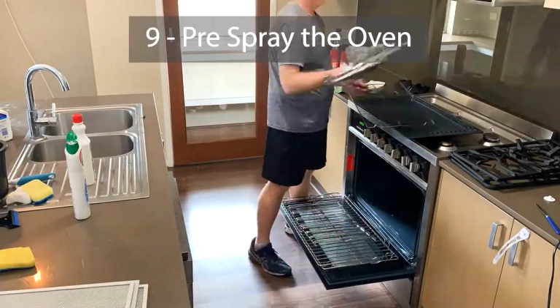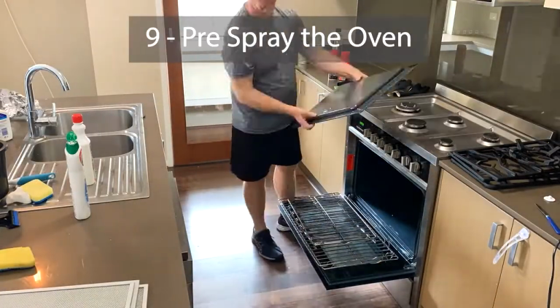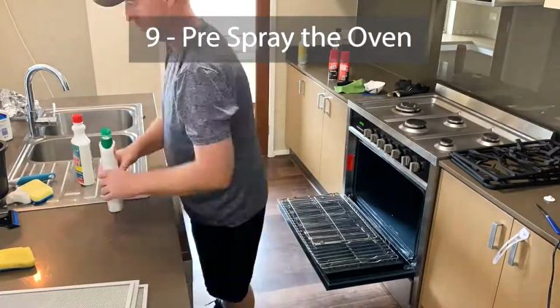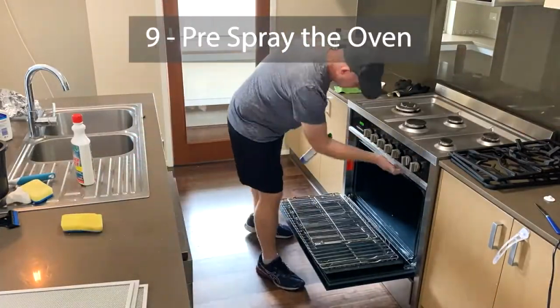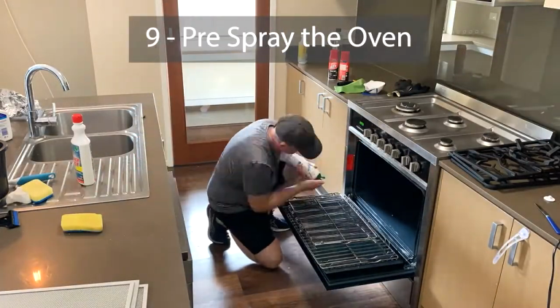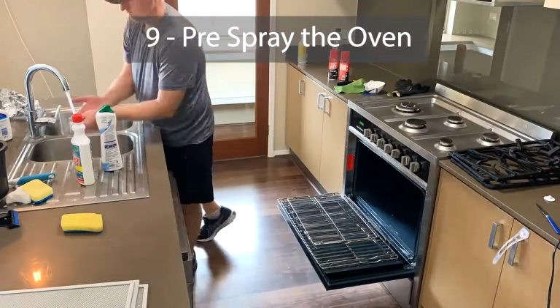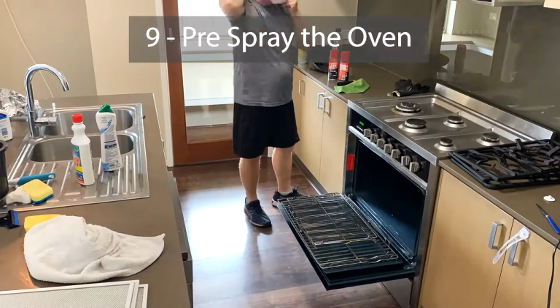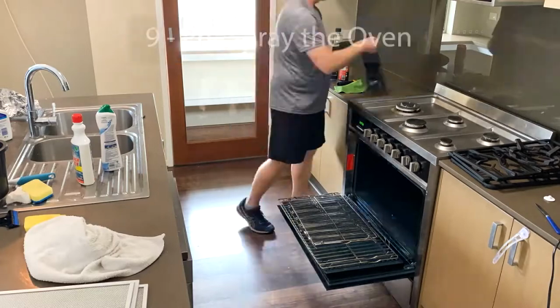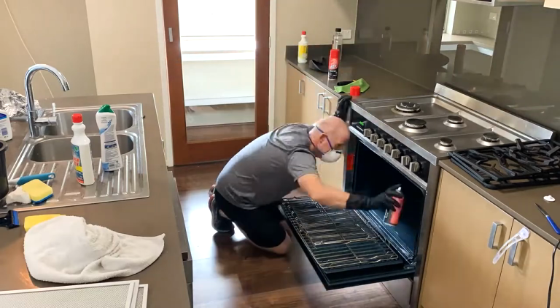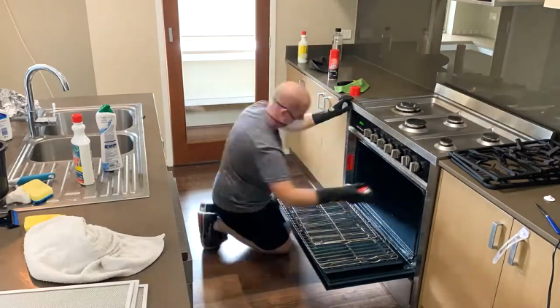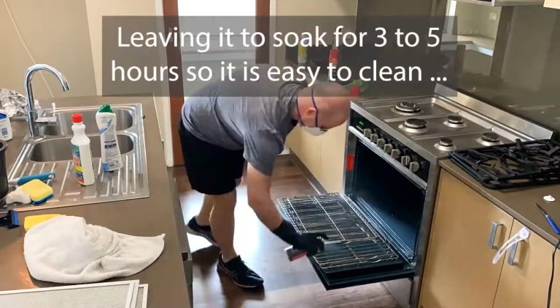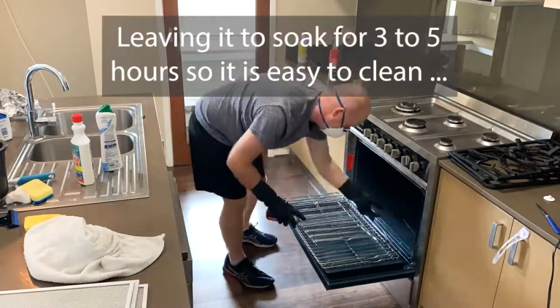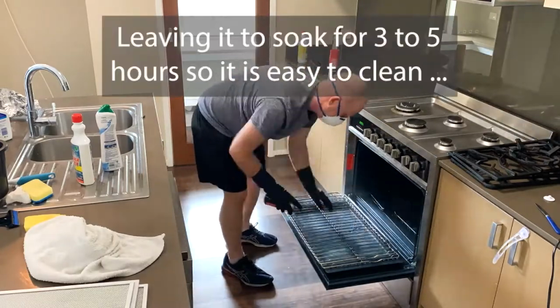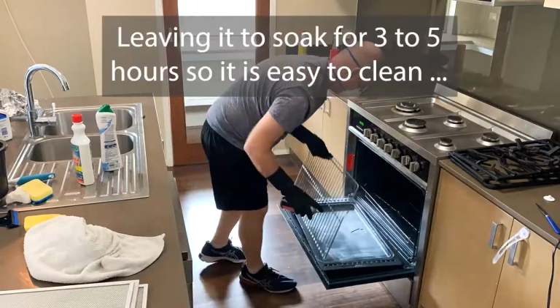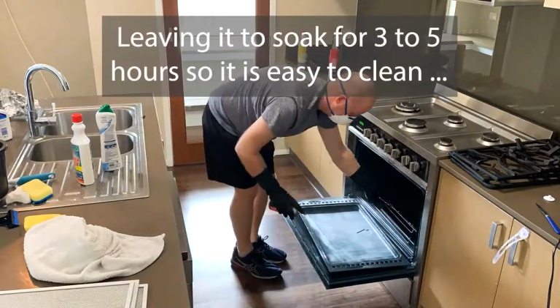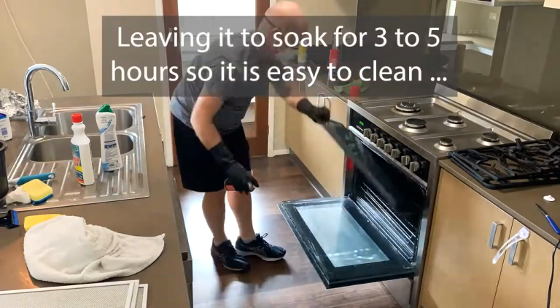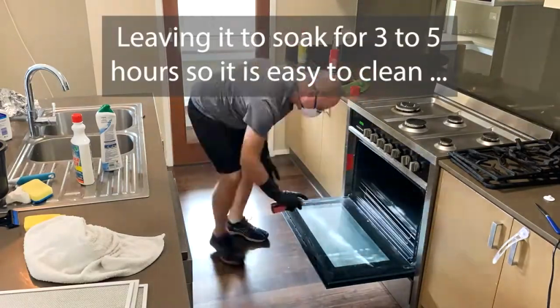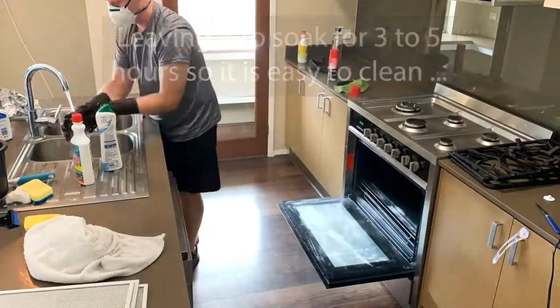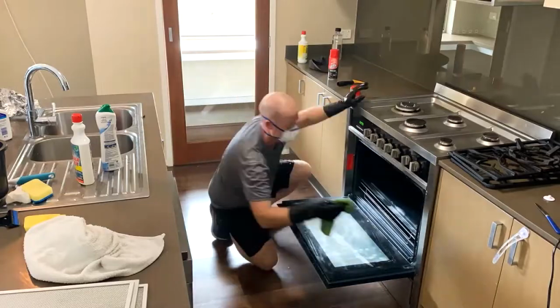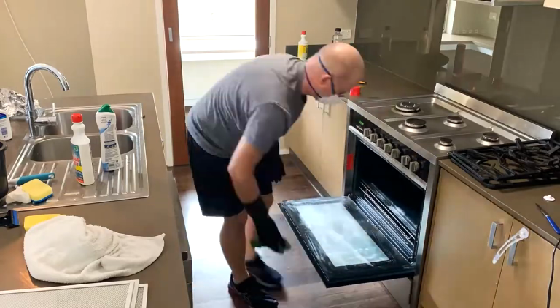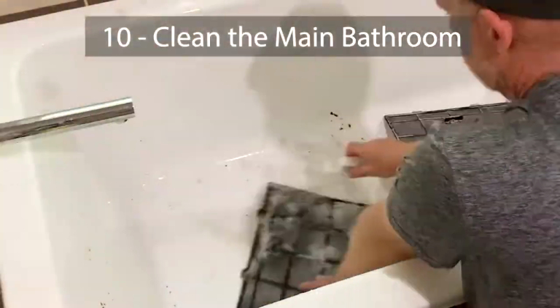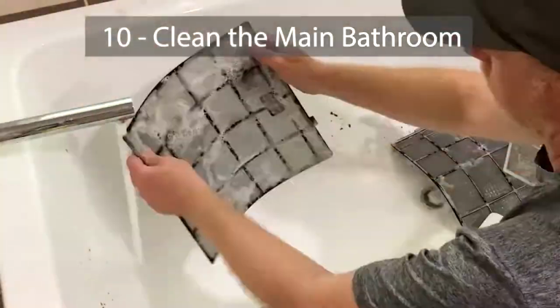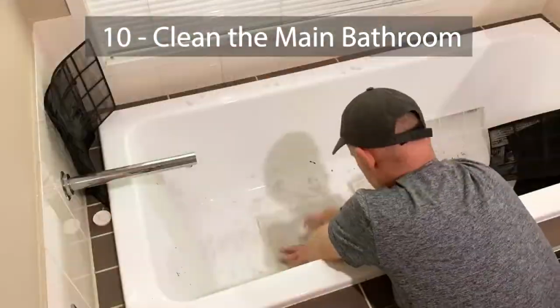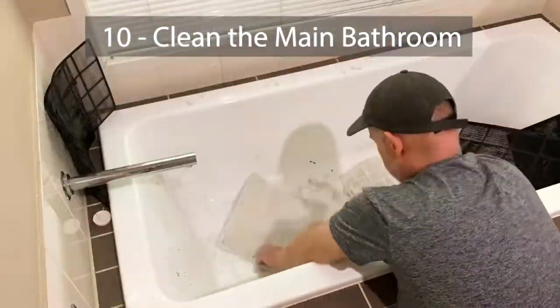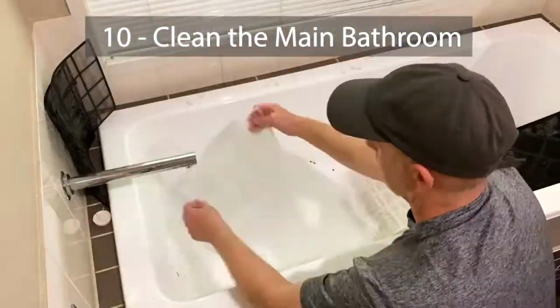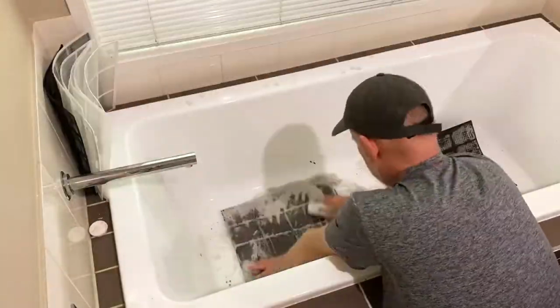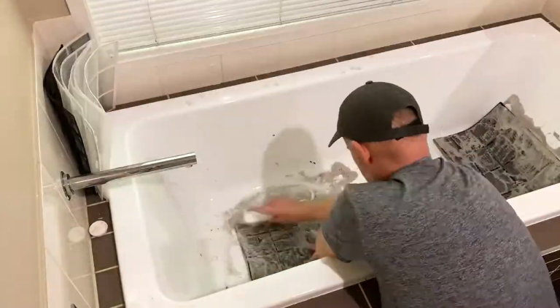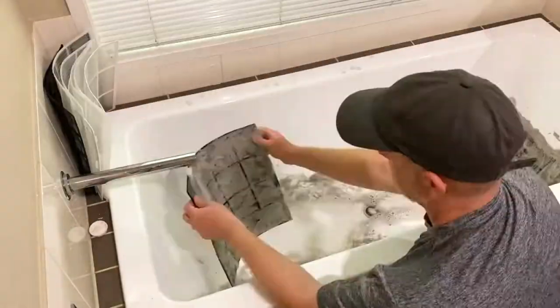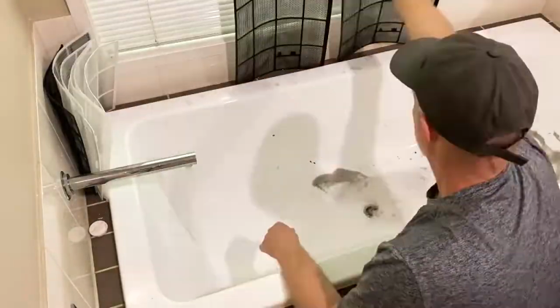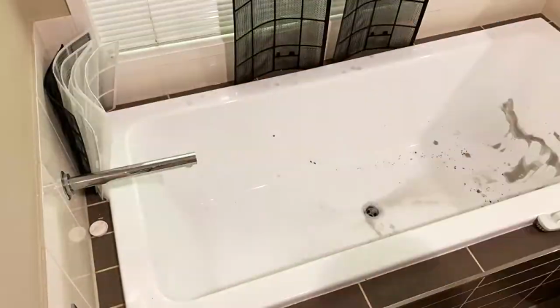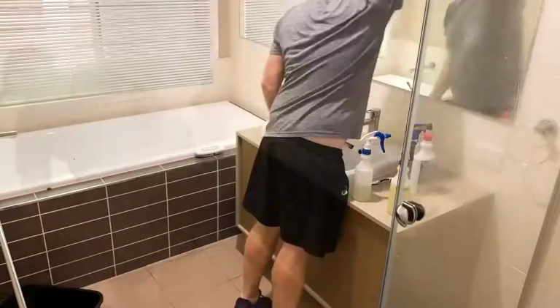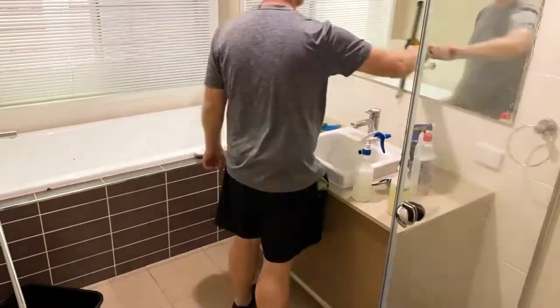I'd usually pre-spray the oven to get it all ready — it usually needs a good three to five hours soaking time, because most ovens I come across are pretty crazy. This one was alright, but I had to get the pre-spray going before I went and did anything else in the house.